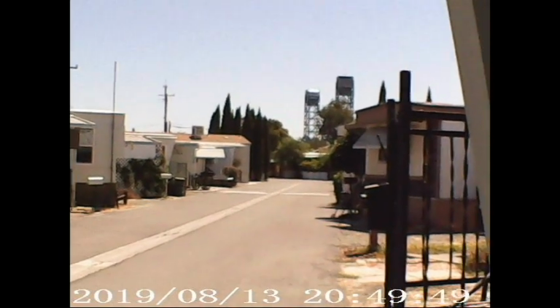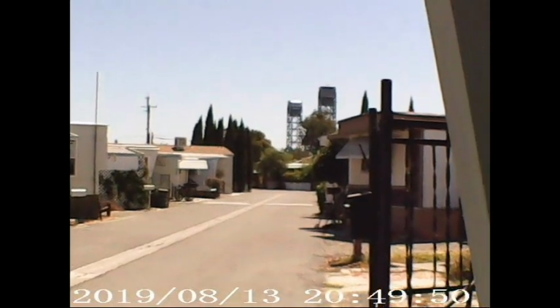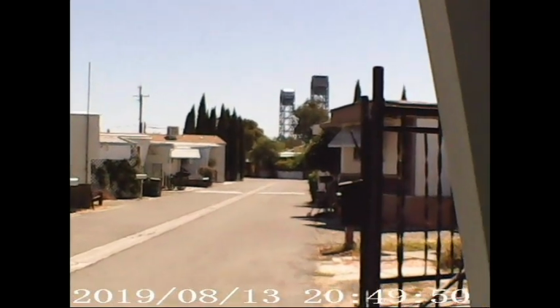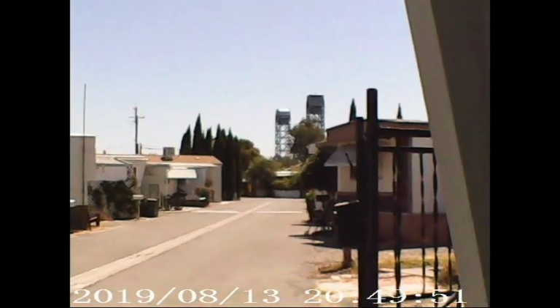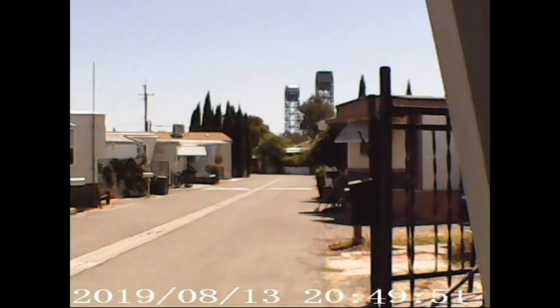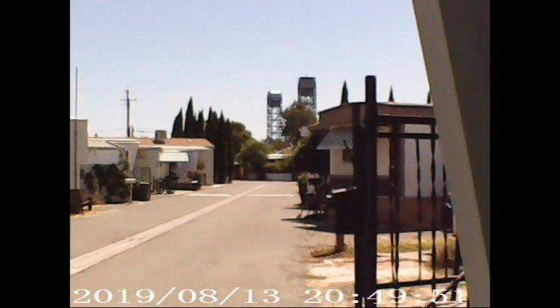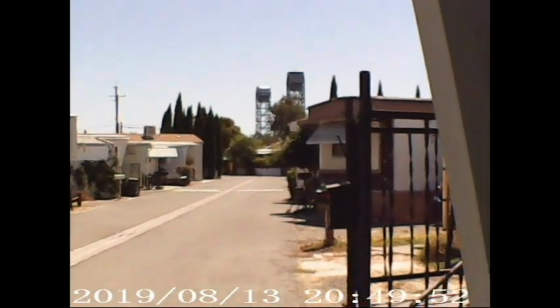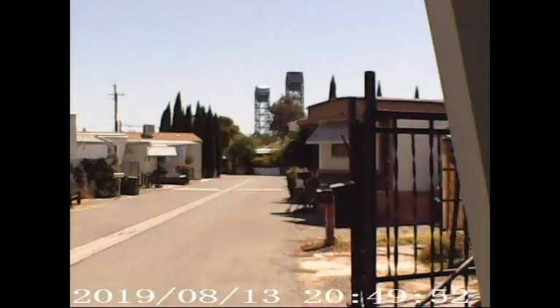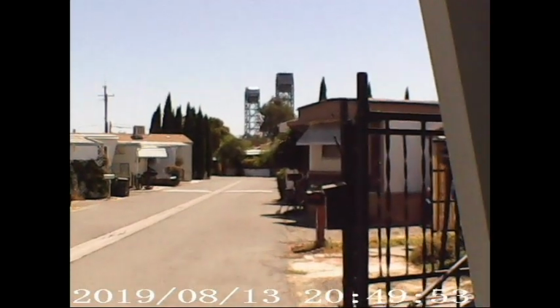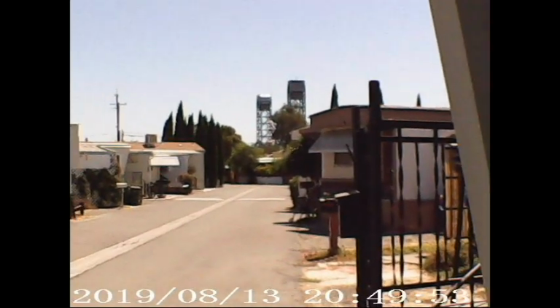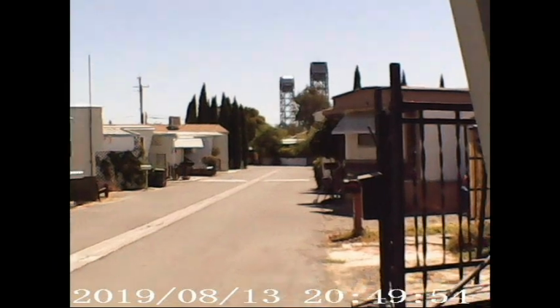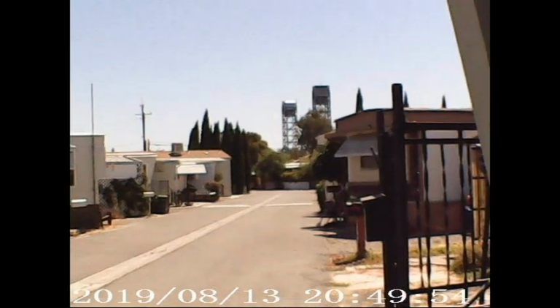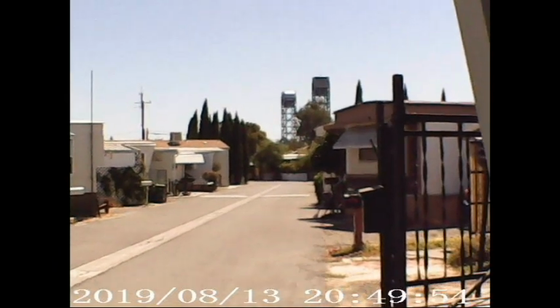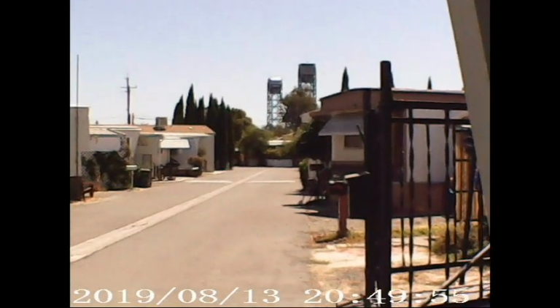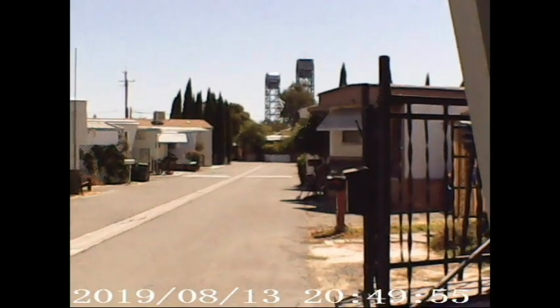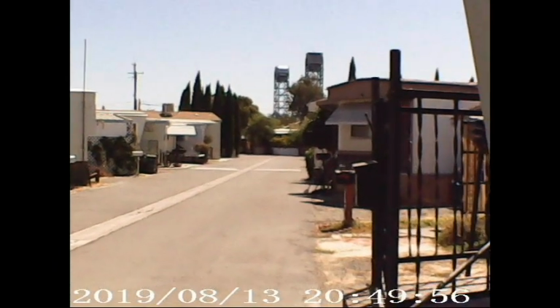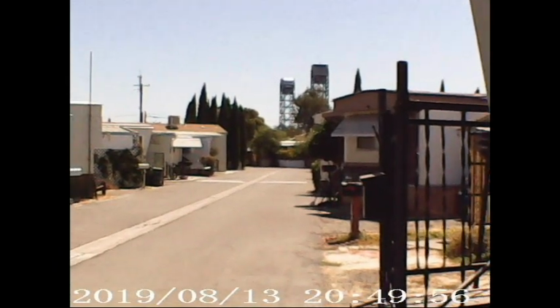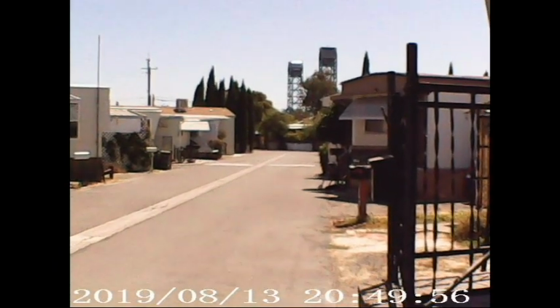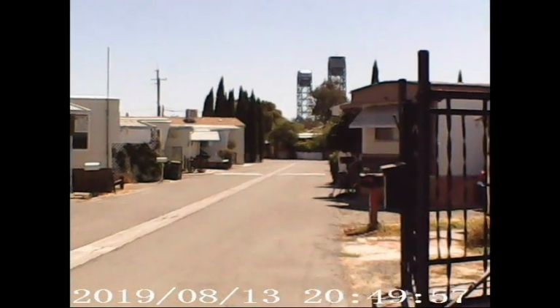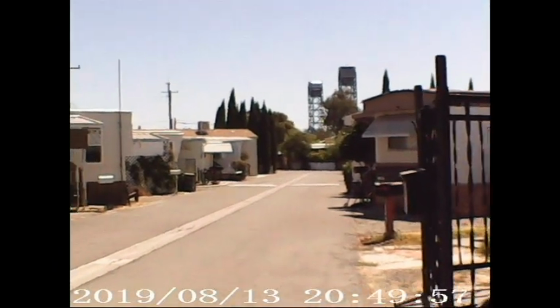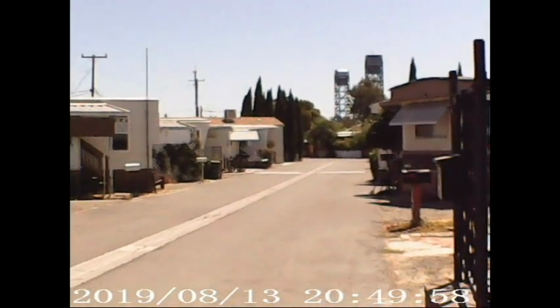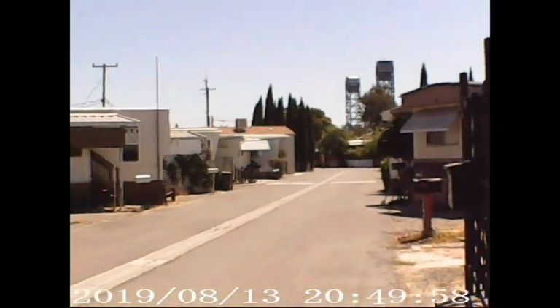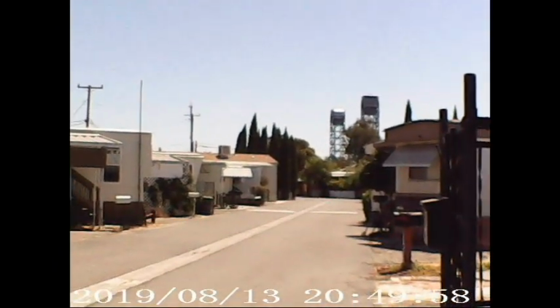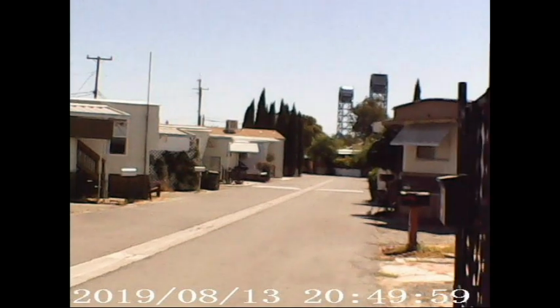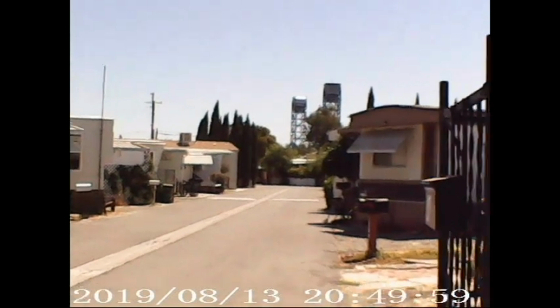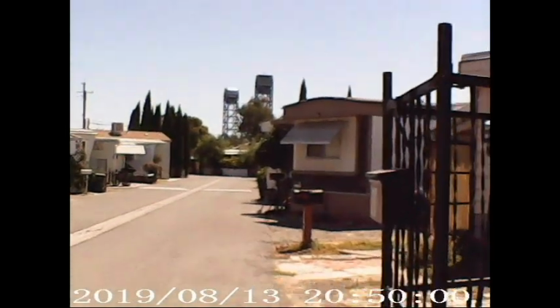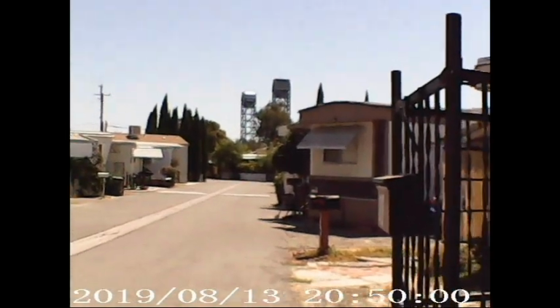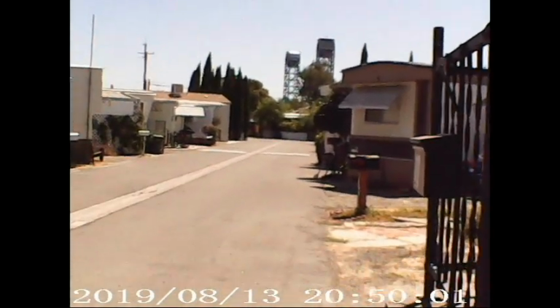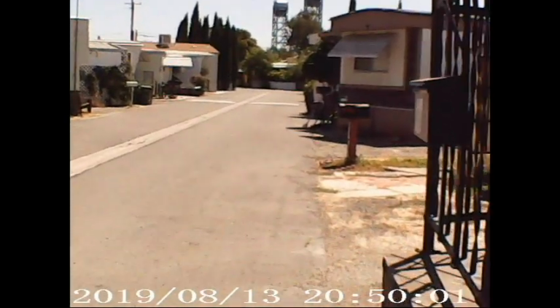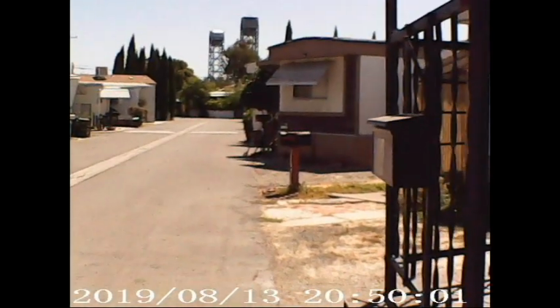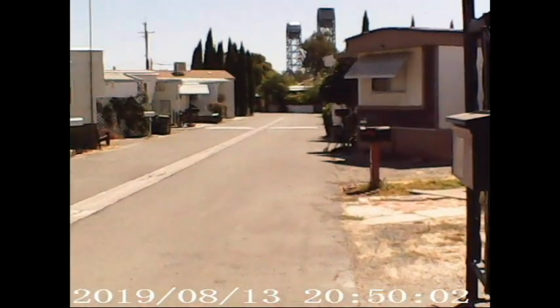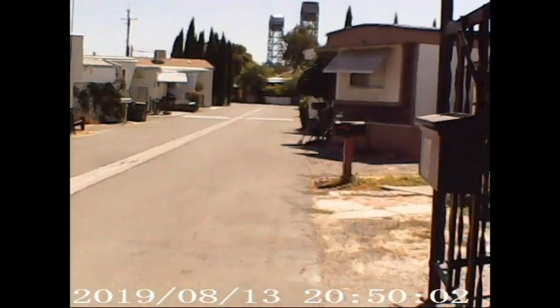The screen looks like crud. It's like really whitewashed. I don't know, maybe the video is going to be the same, but let me get in the sun here.